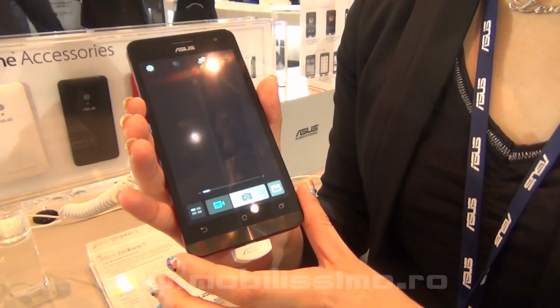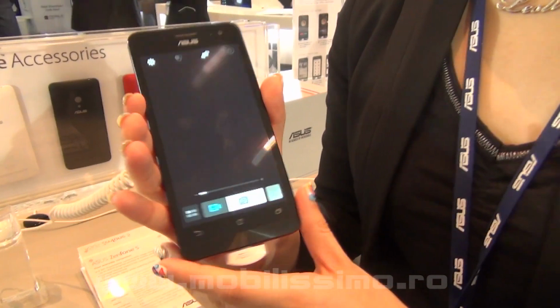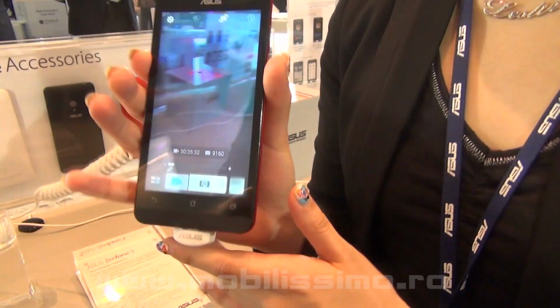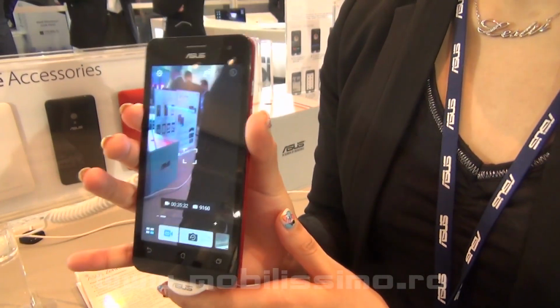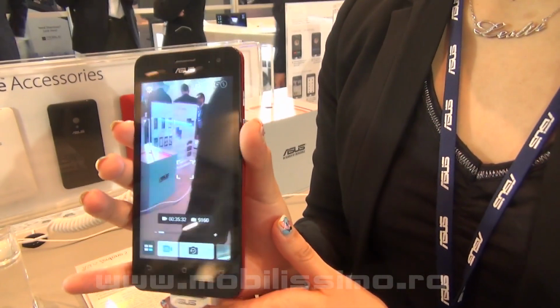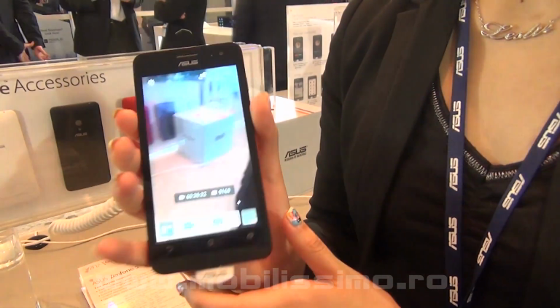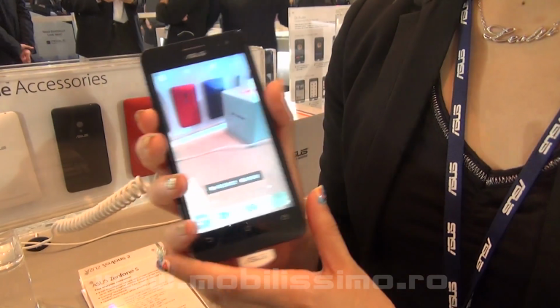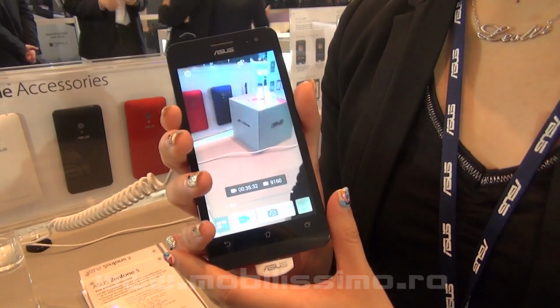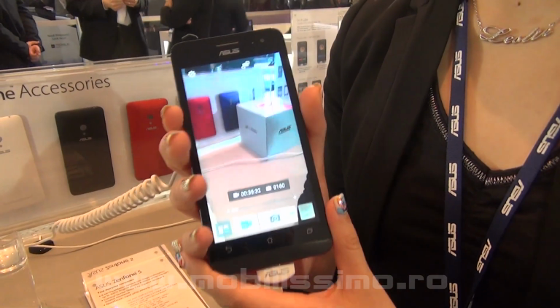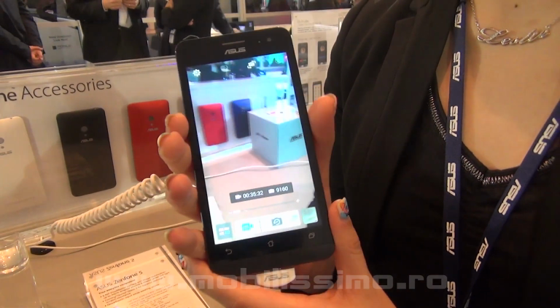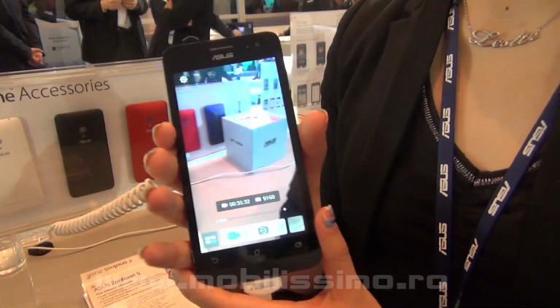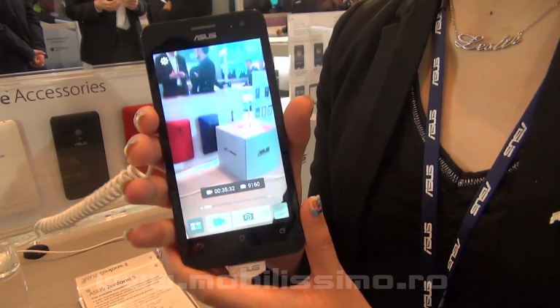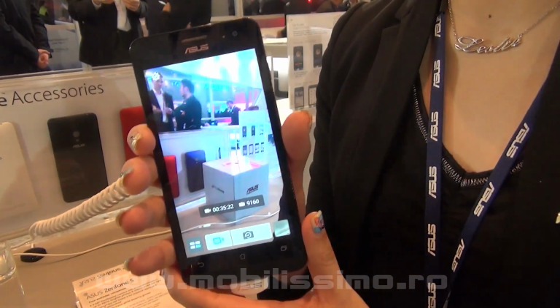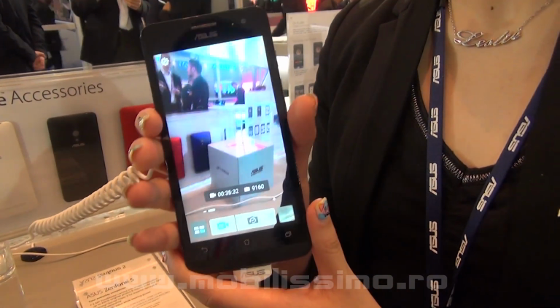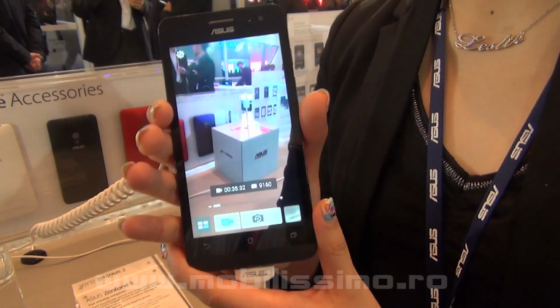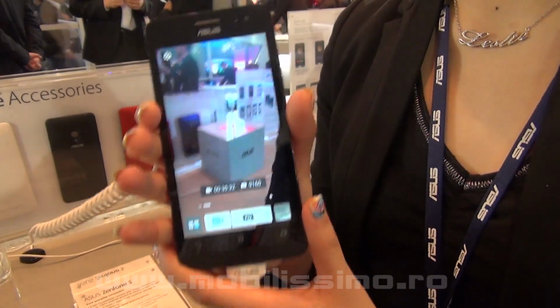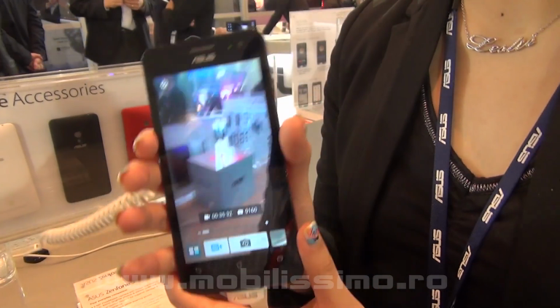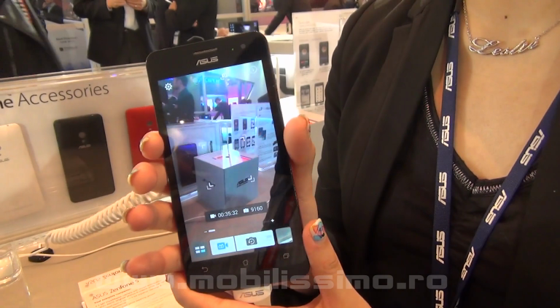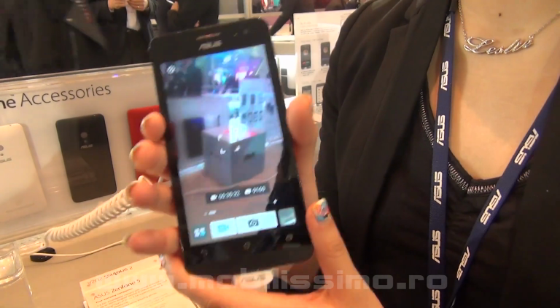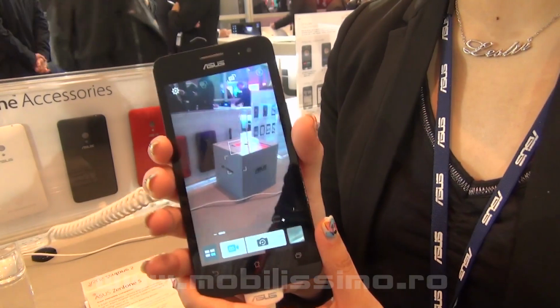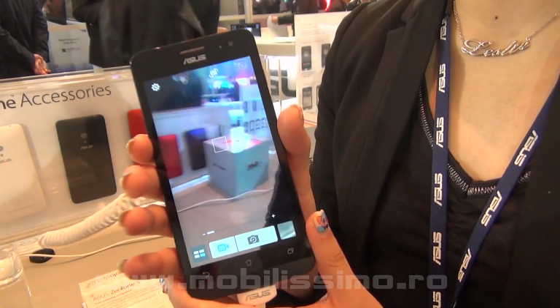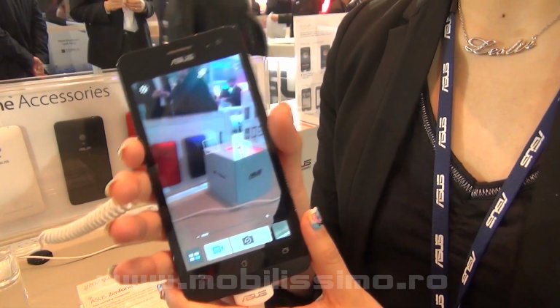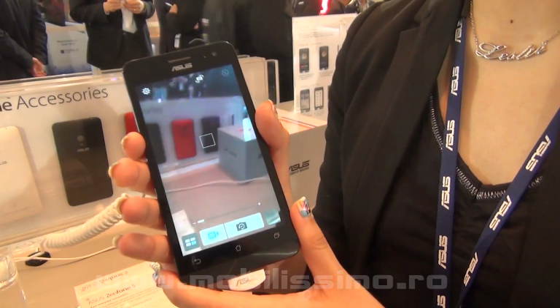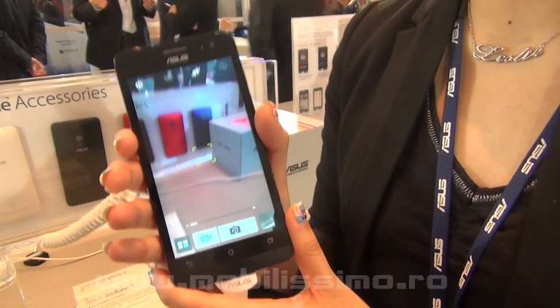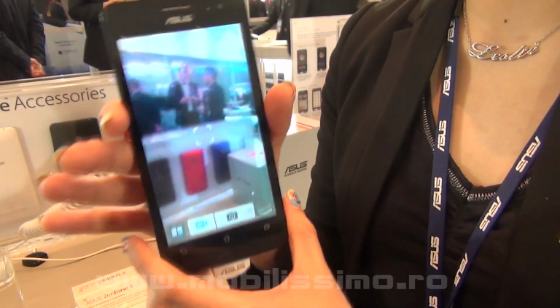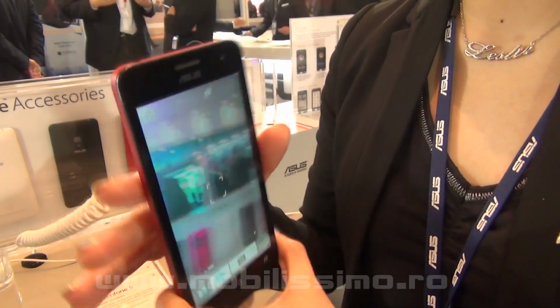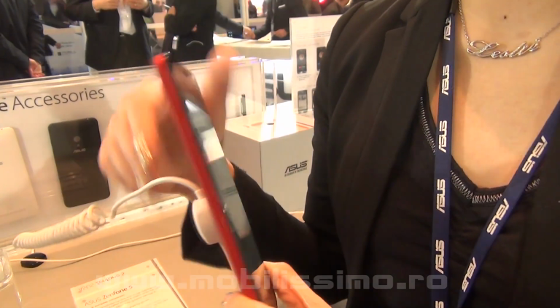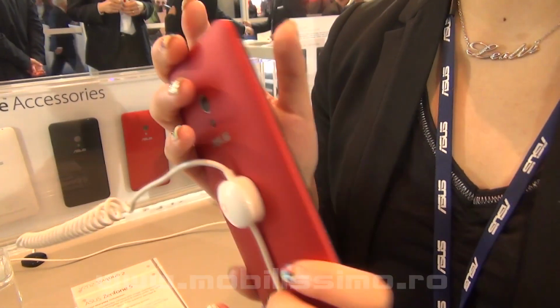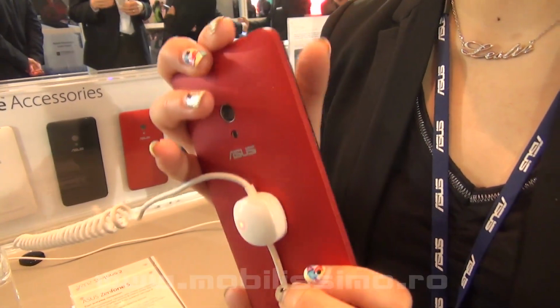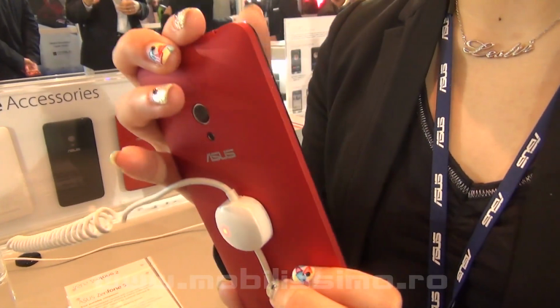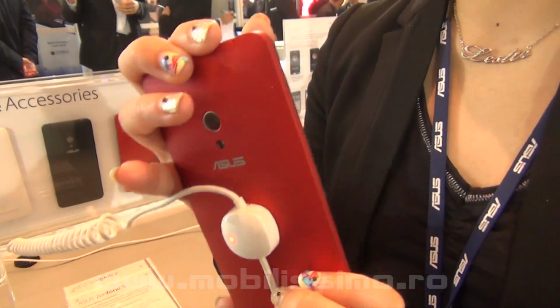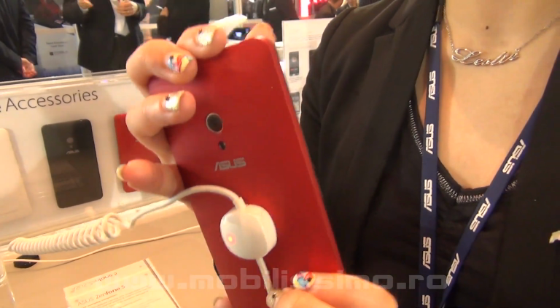It has a four times better sensor than before, and also a low light mode and selfie mode. You can check it out when you buy this brand new phone.